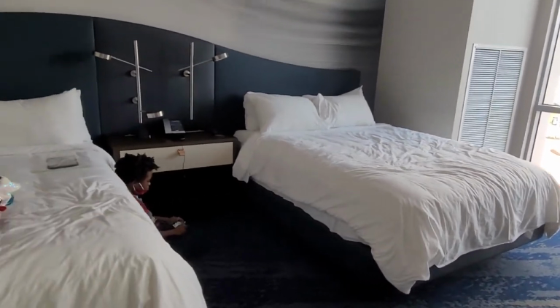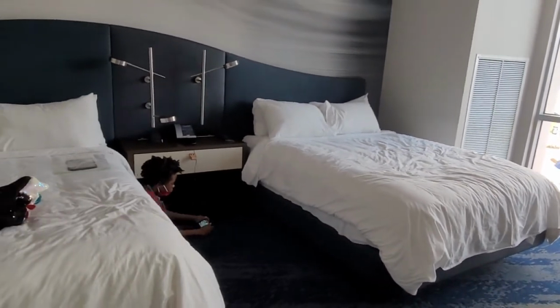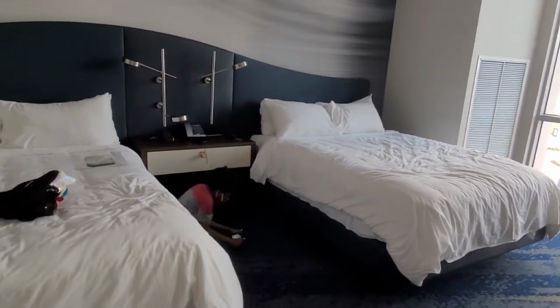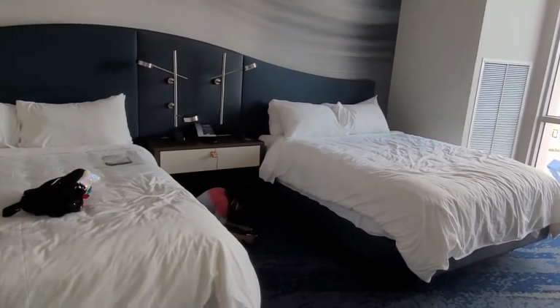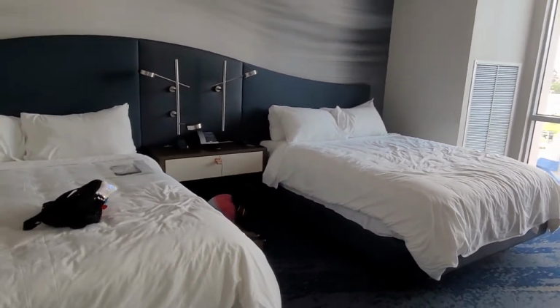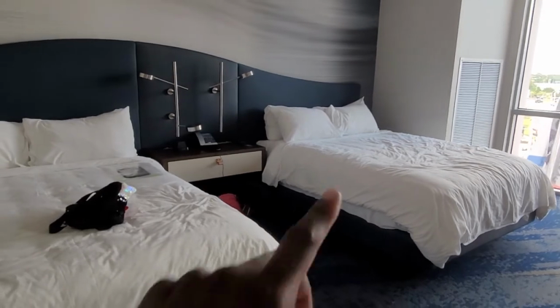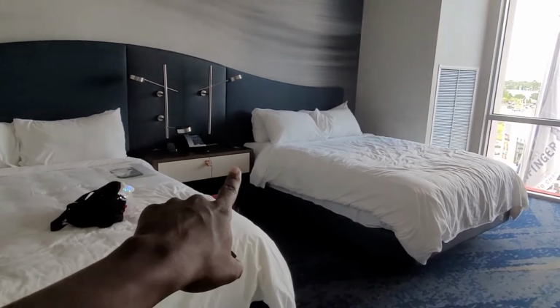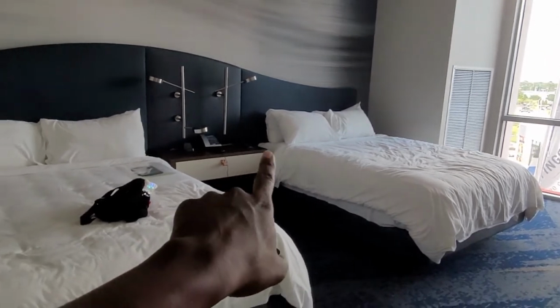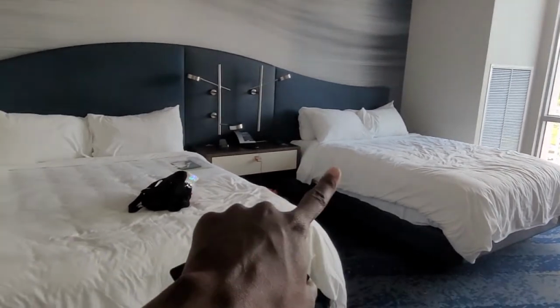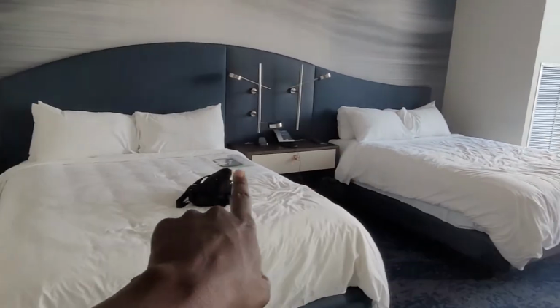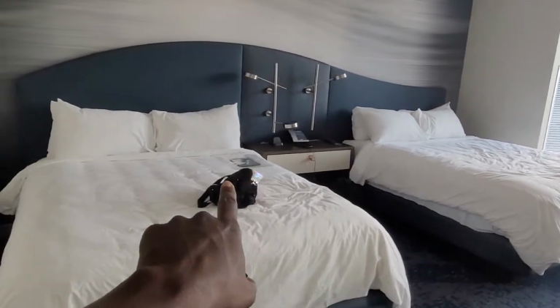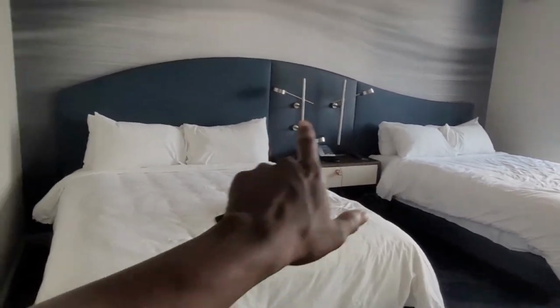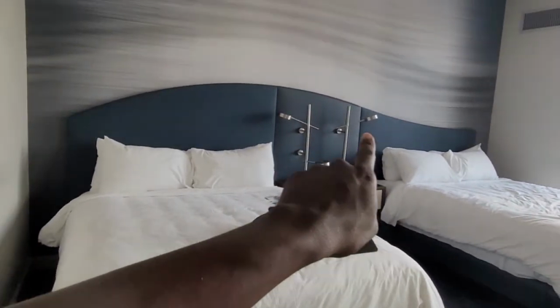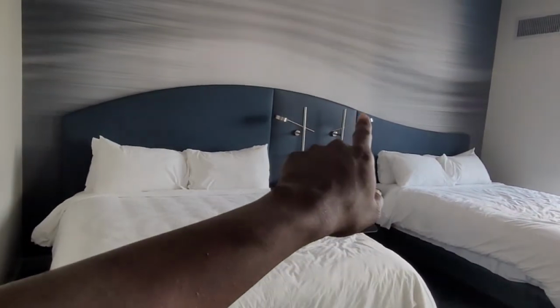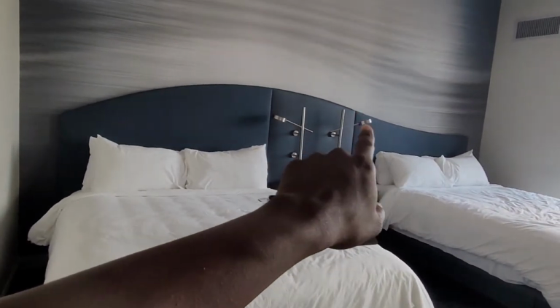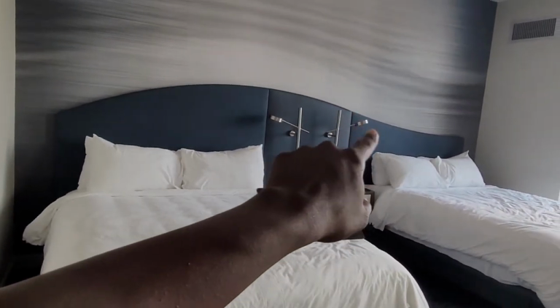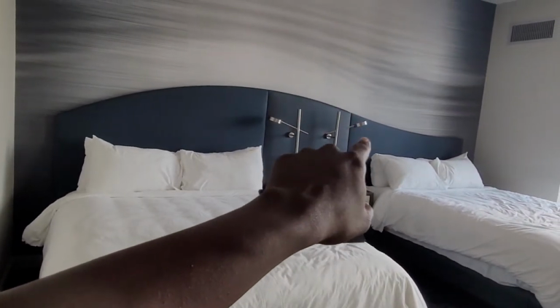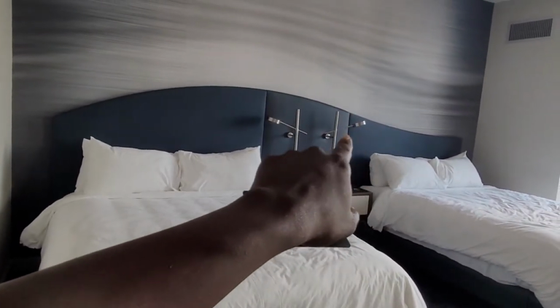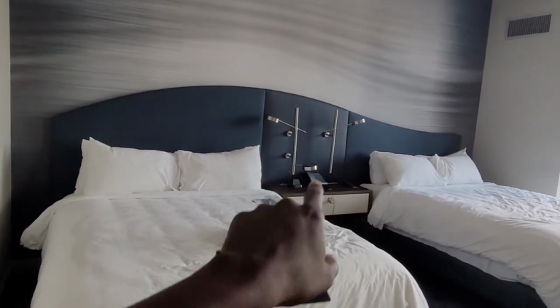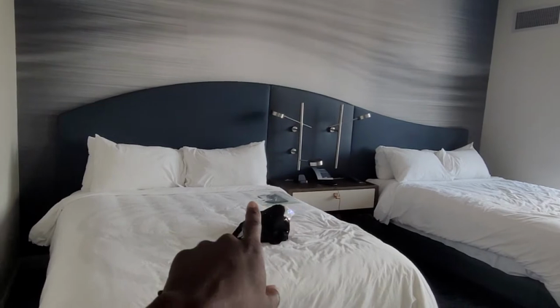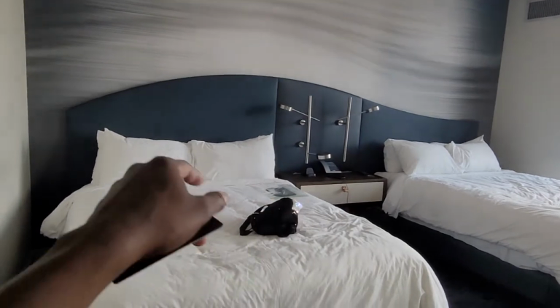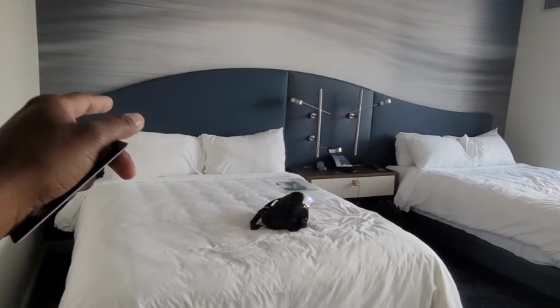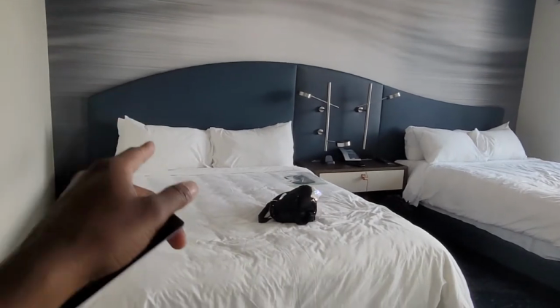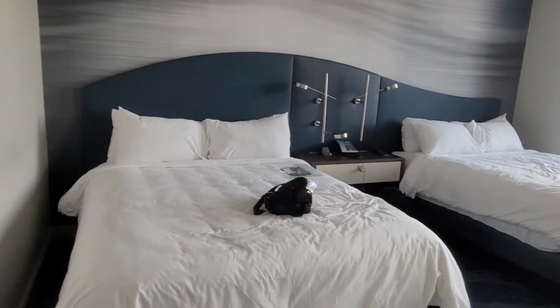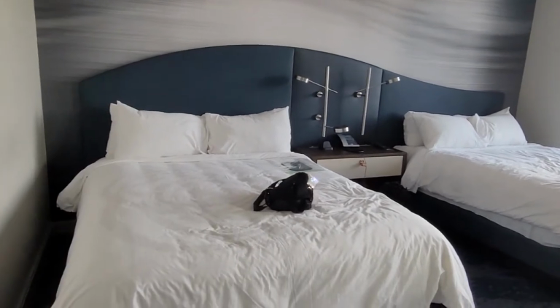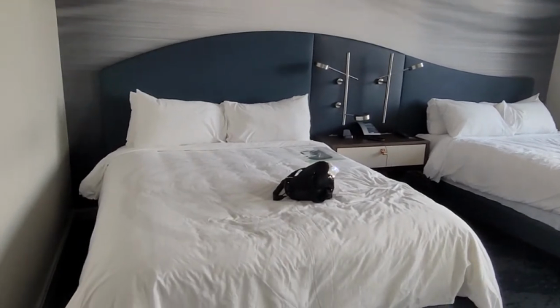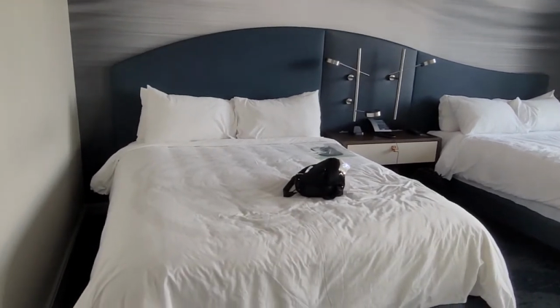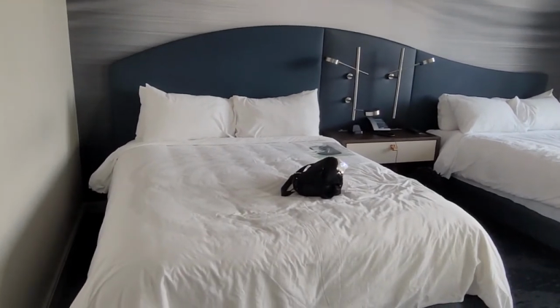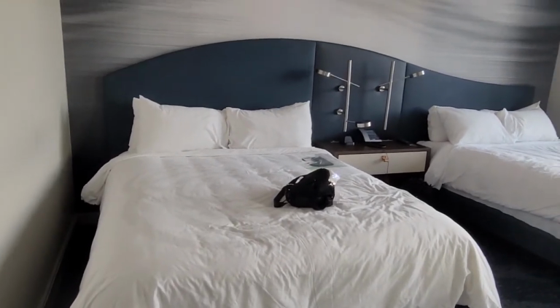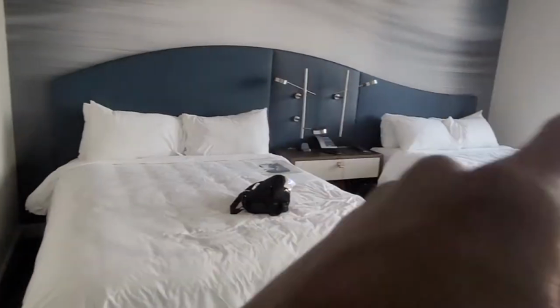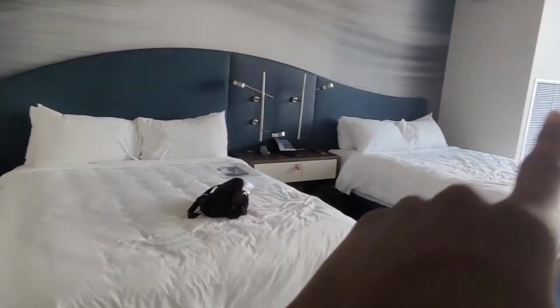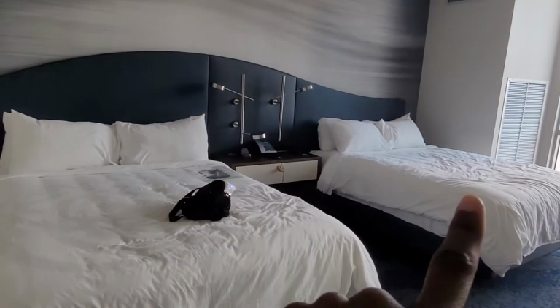So I'm going to back up a little bit. We have doubles, so these are our double beds. You have lighting right here by your beds, and they come with white comforter and white pillows.